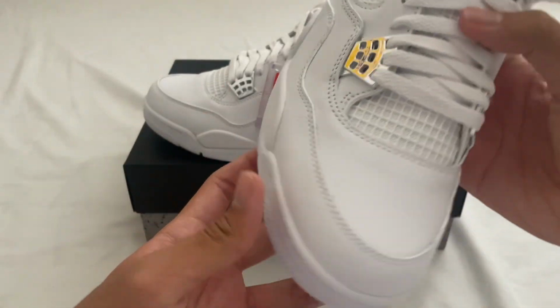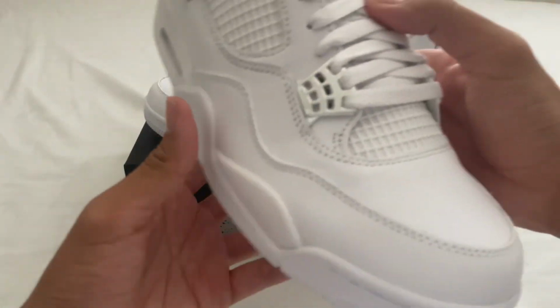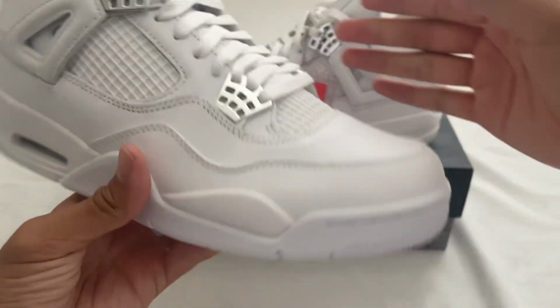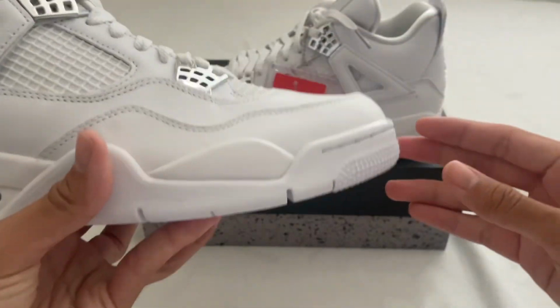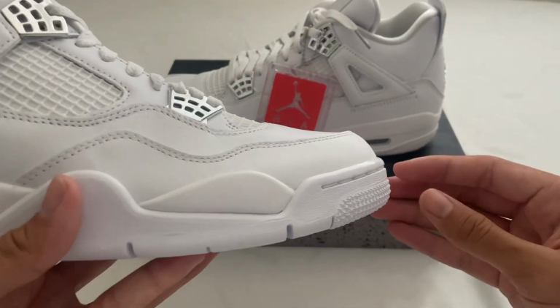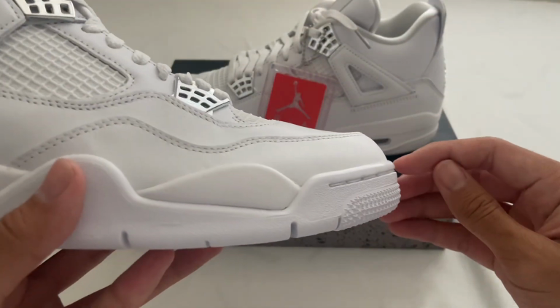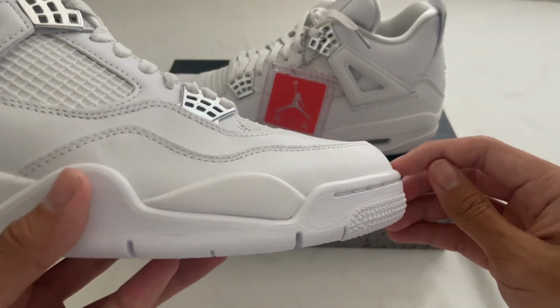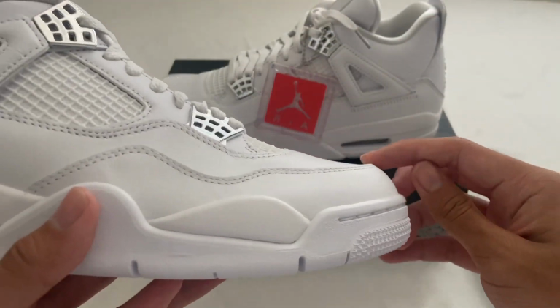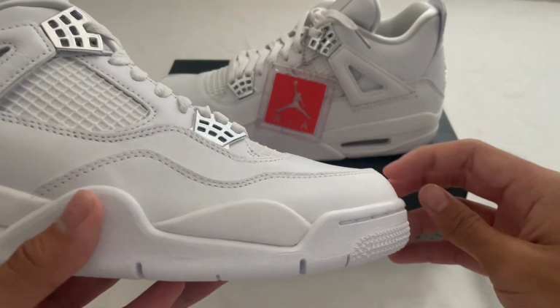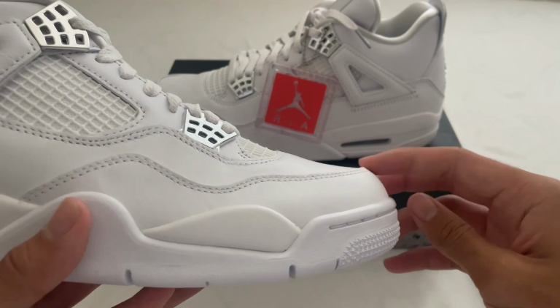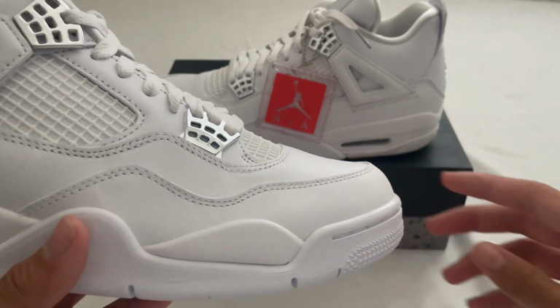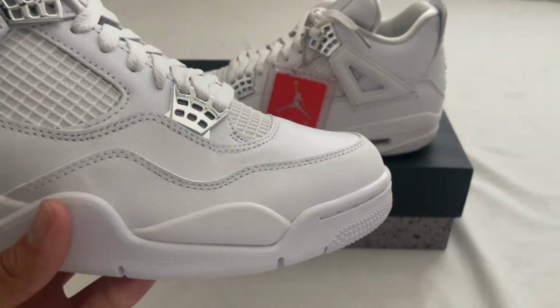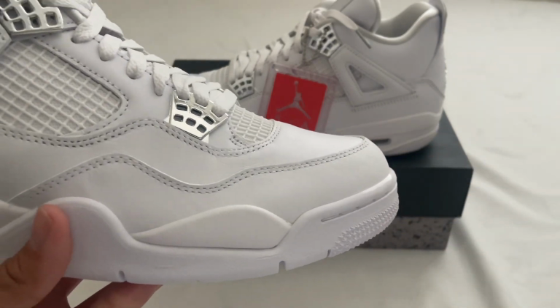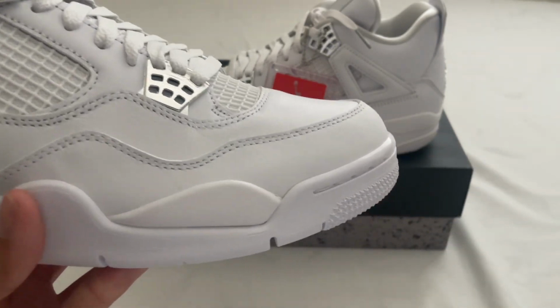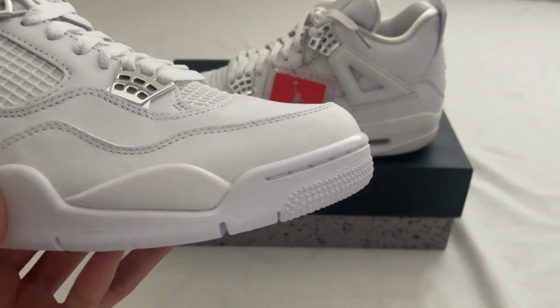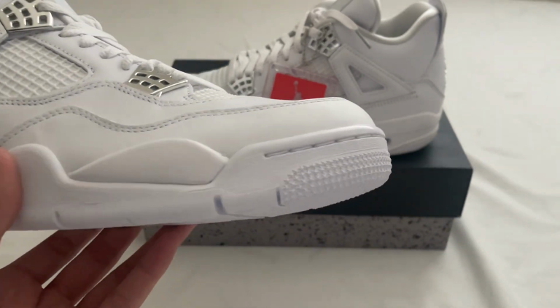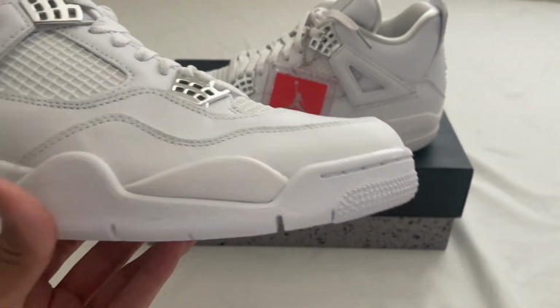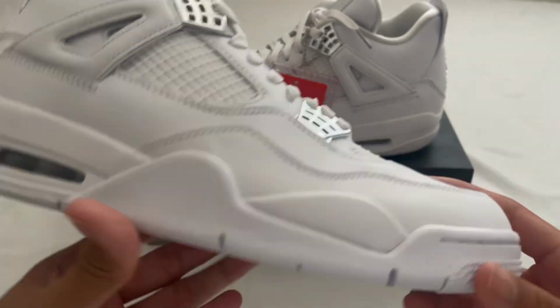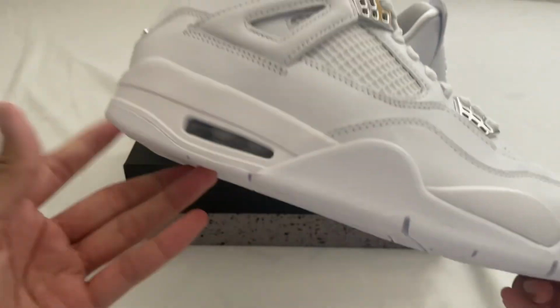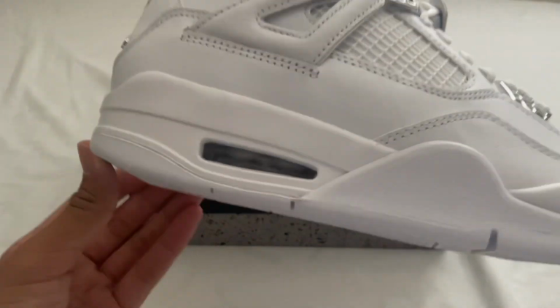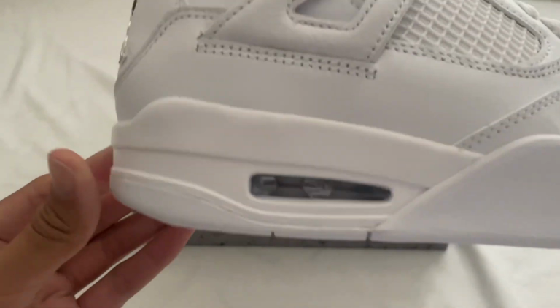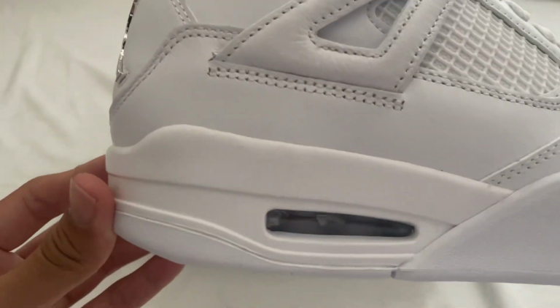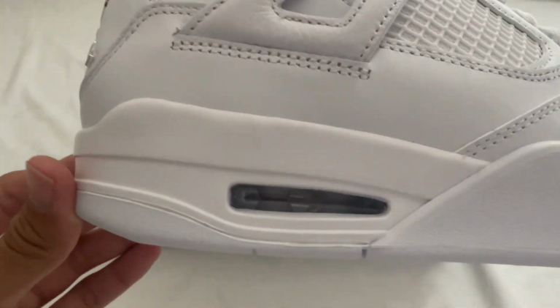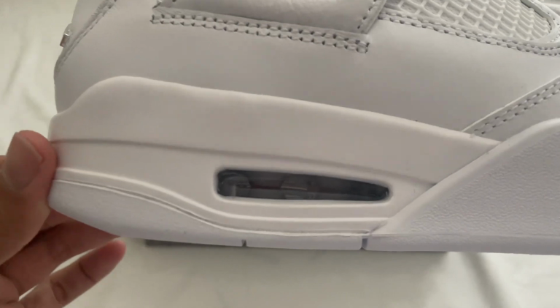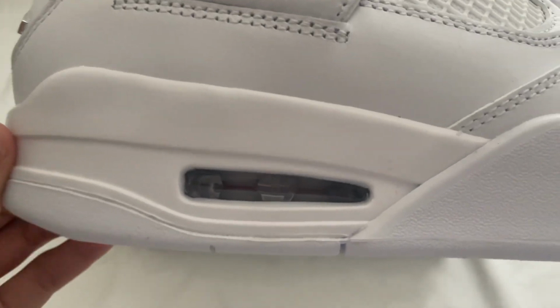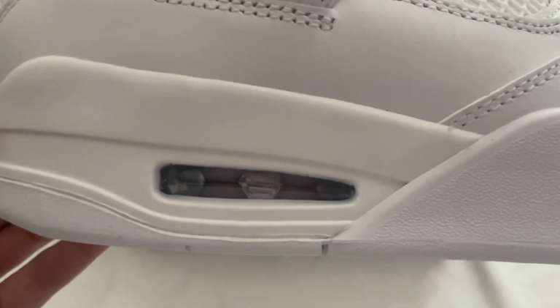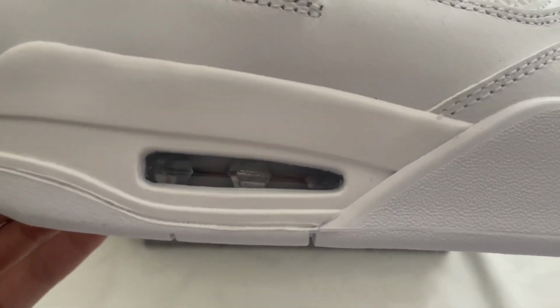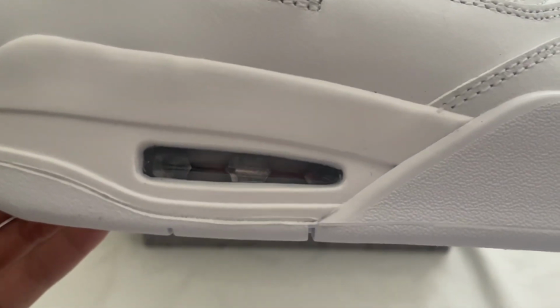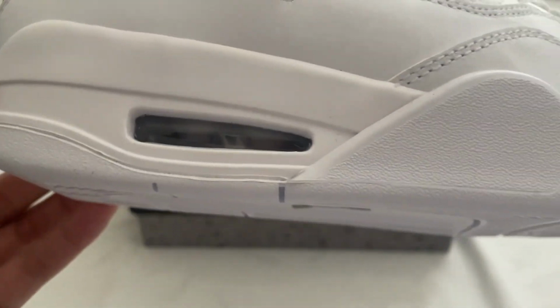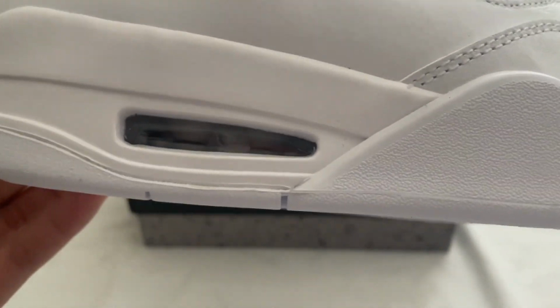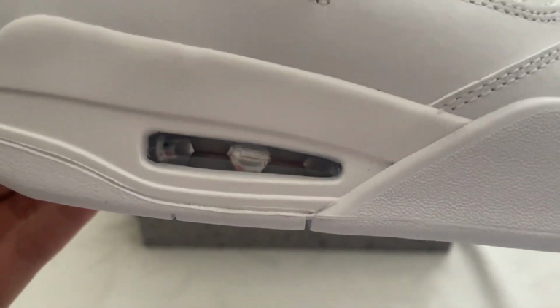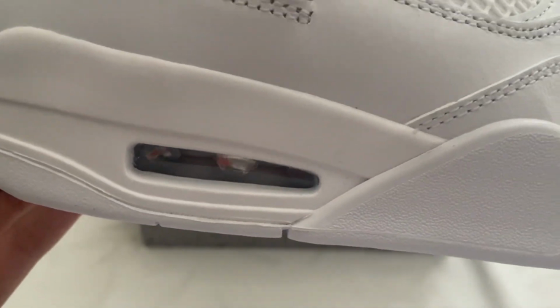On the toe box it does curve up like that. And the air bubble looks pretty good.